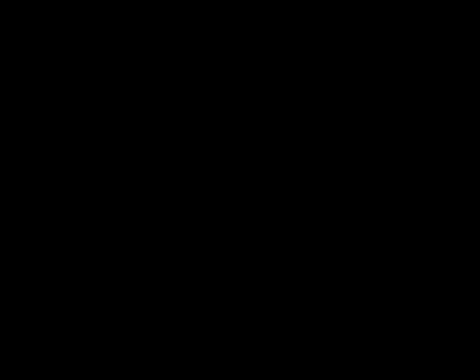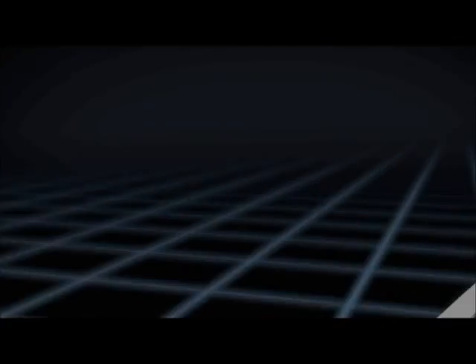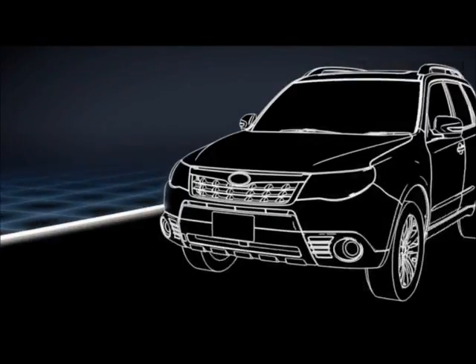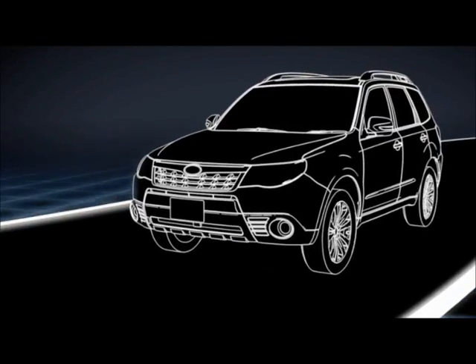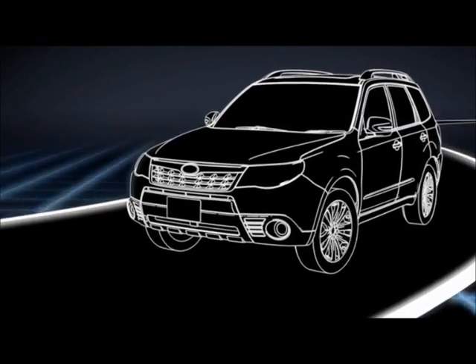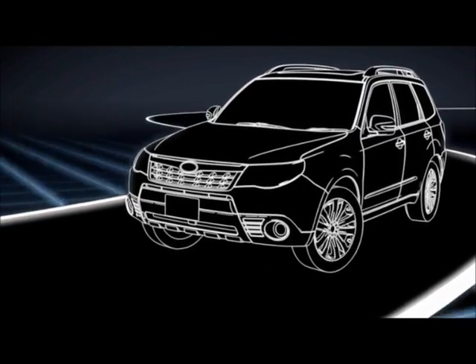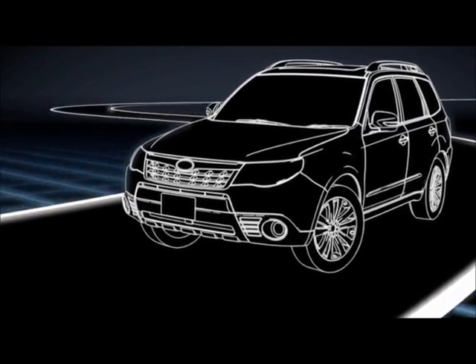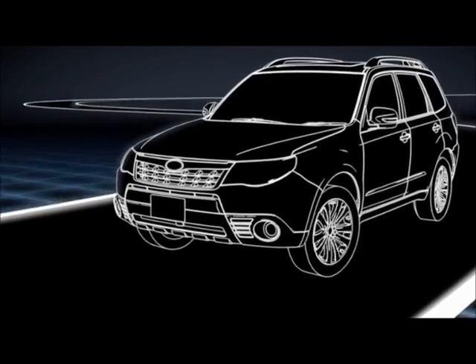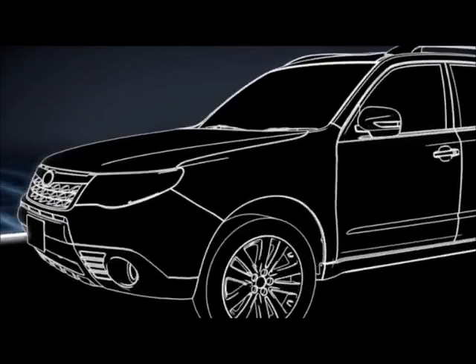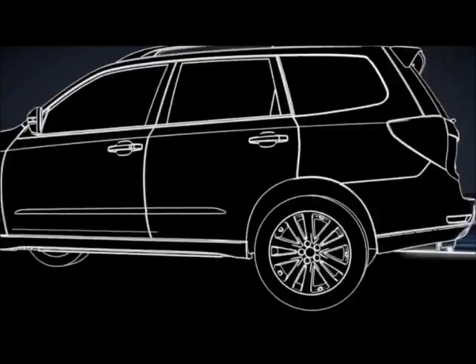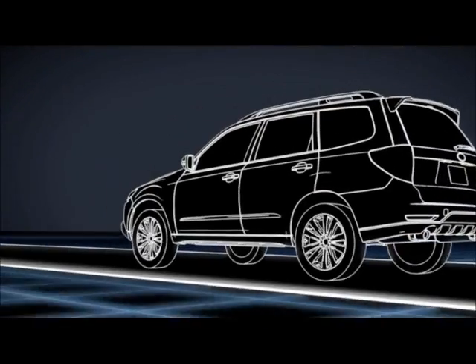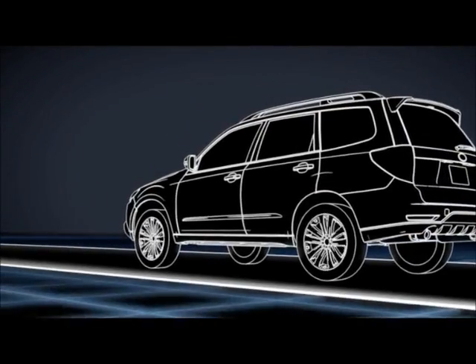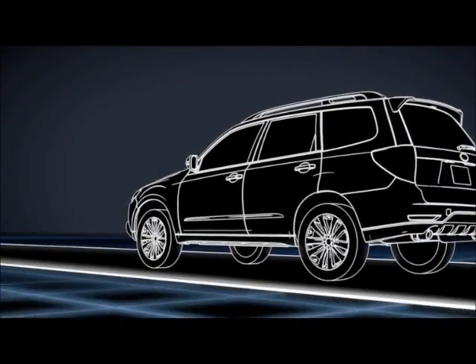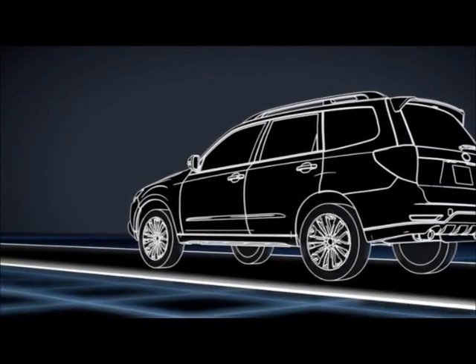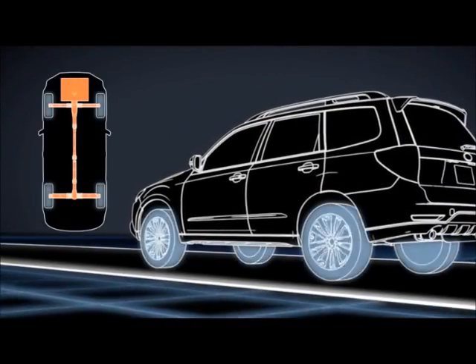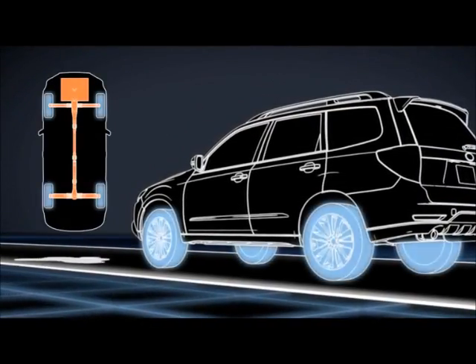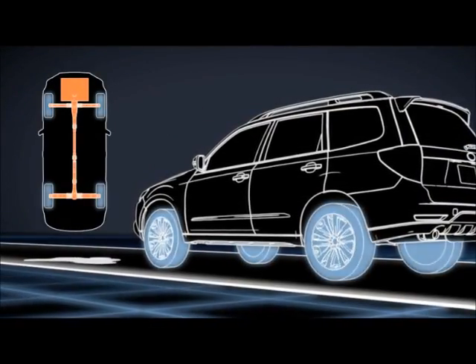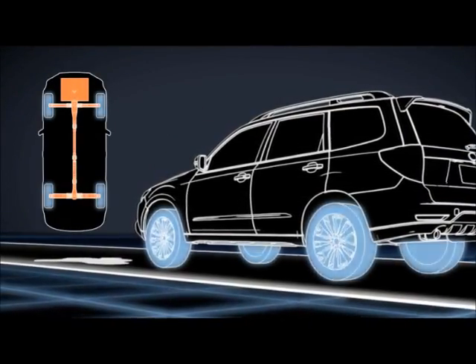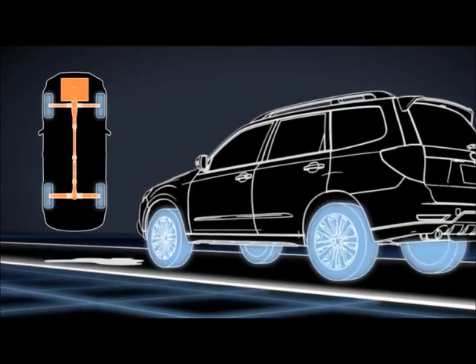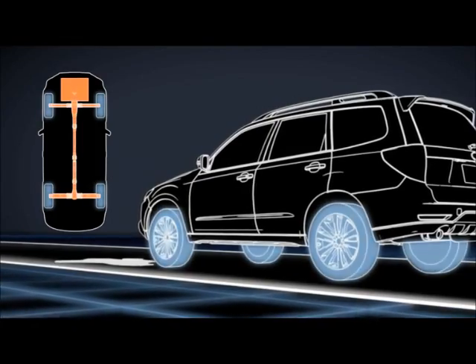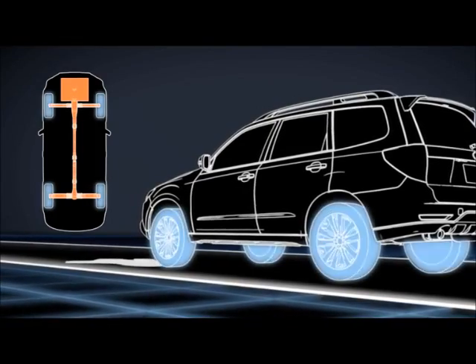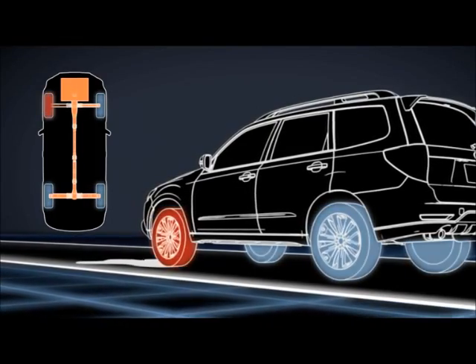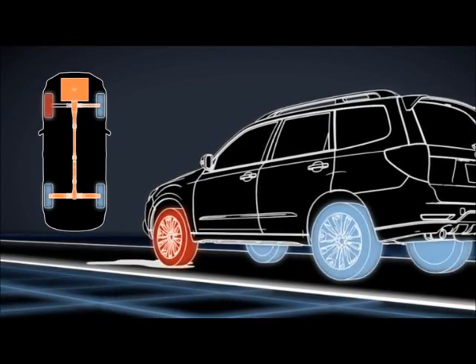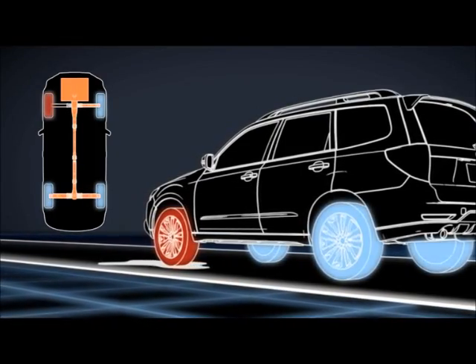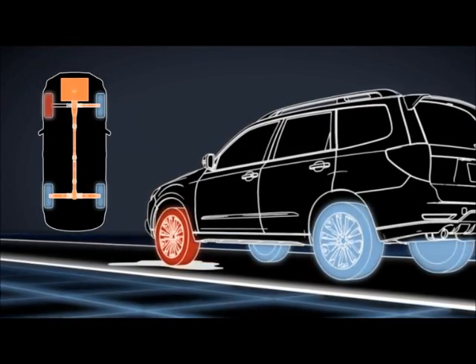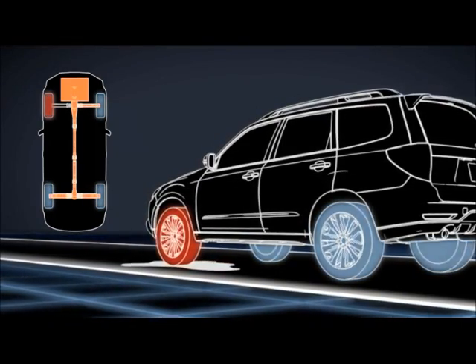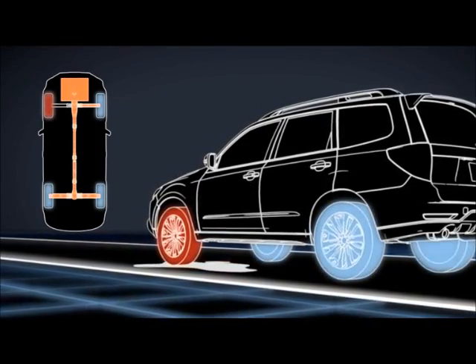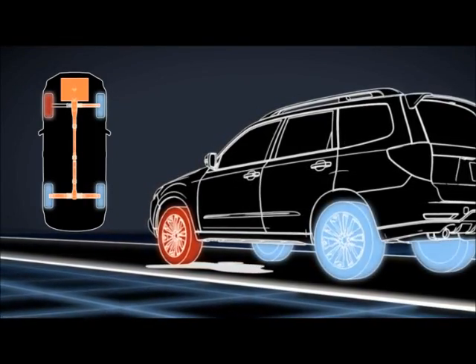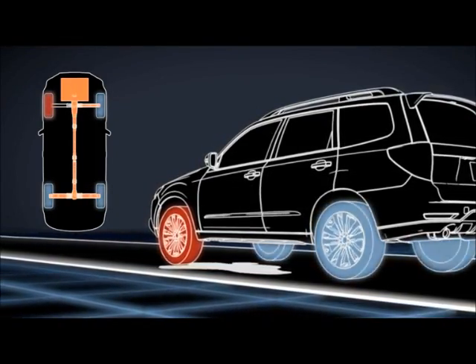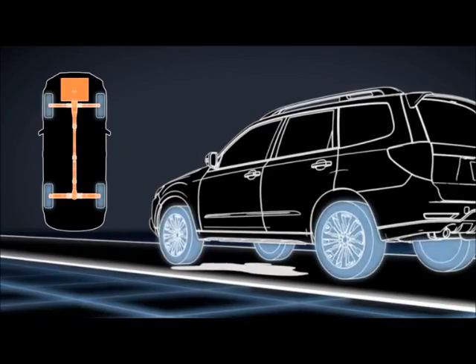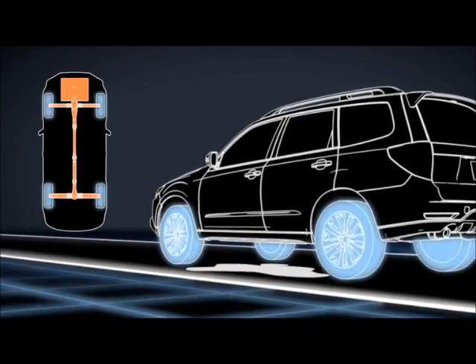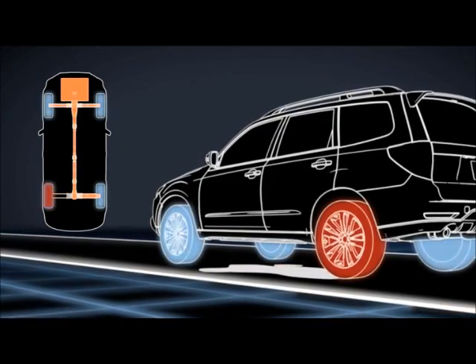Do you know where your traction is at any given moment? Subaru Symmetrical All-Wheel Drive flows power continuously to all four wheels, and the second you hit a wet or slick part of the road, the system reacts instantly to avoid wheel slippage by shifting power only to the wheels that are gripping.